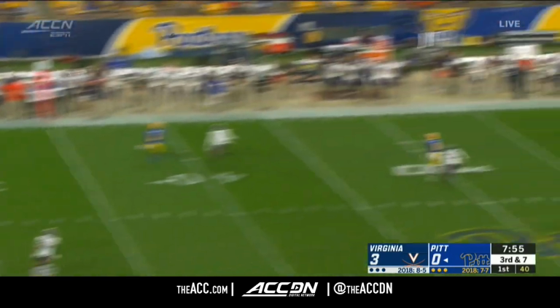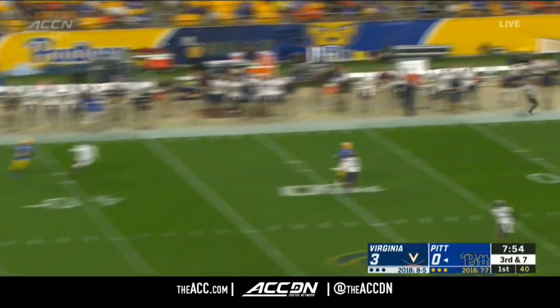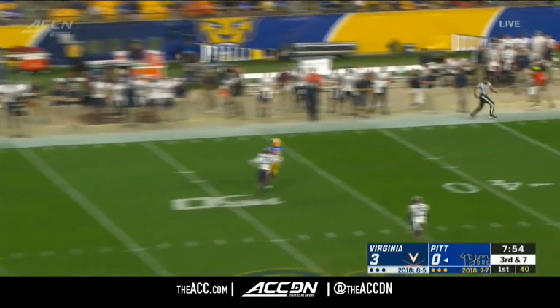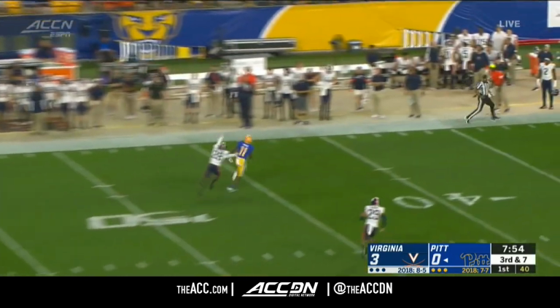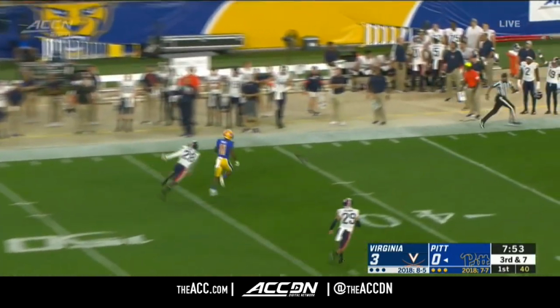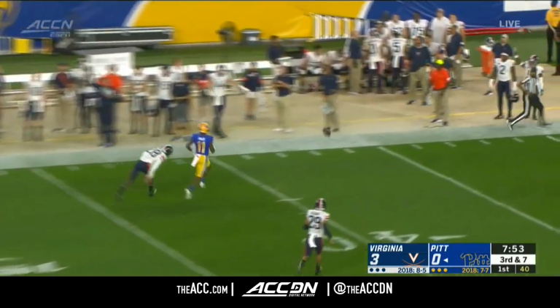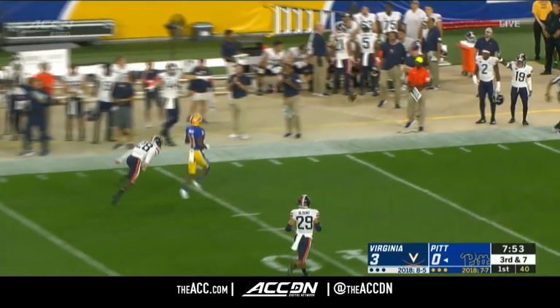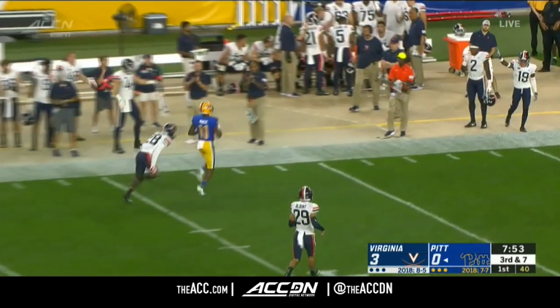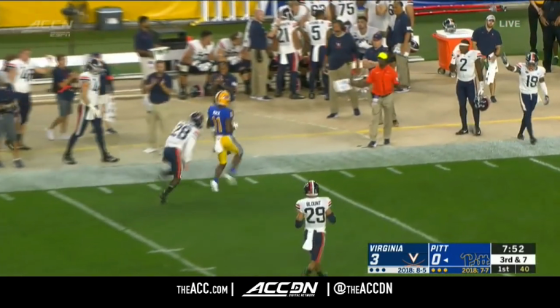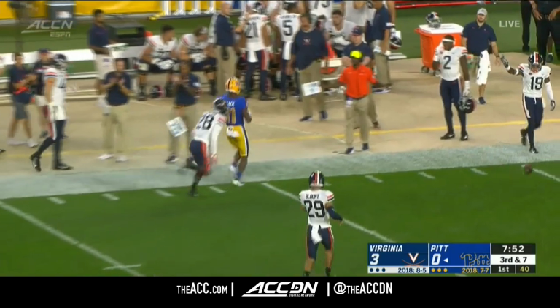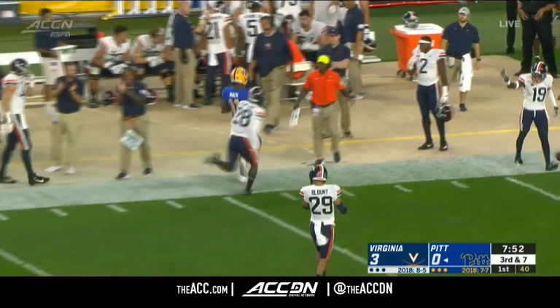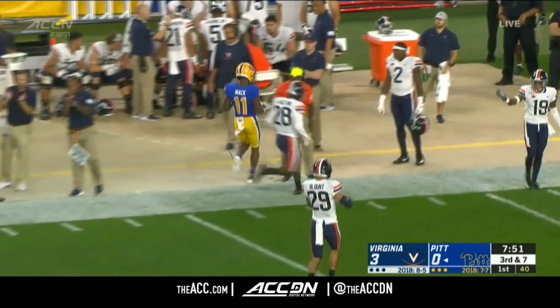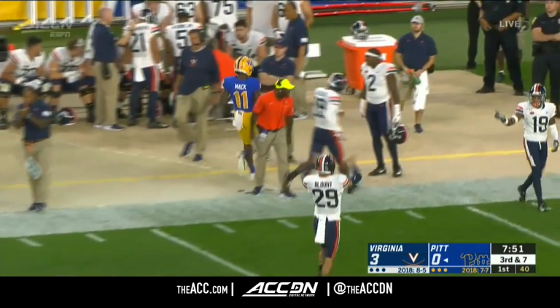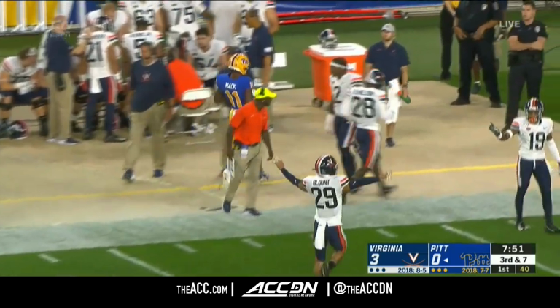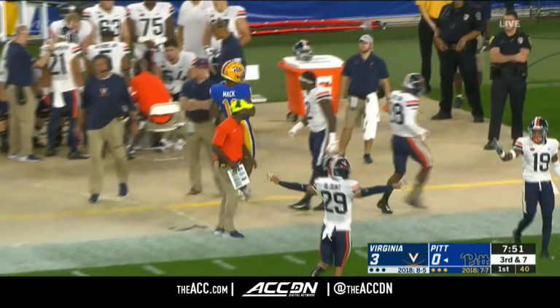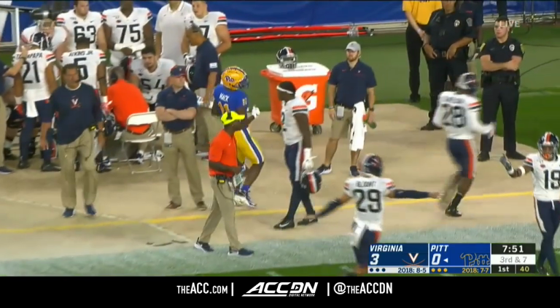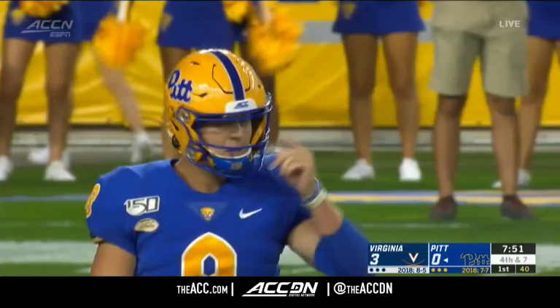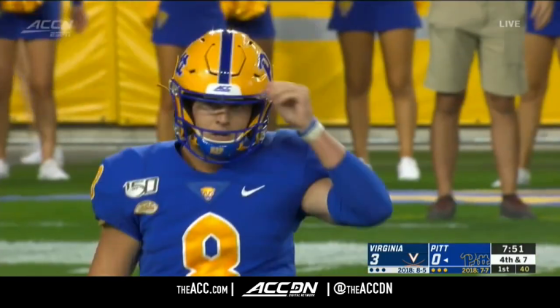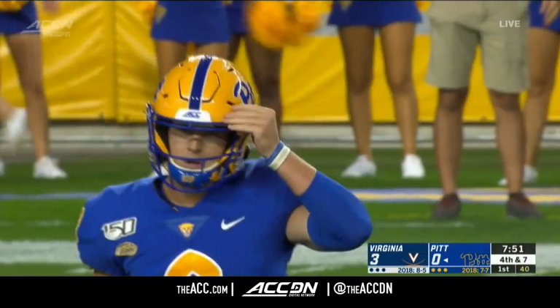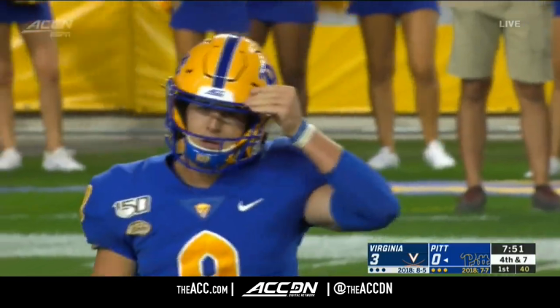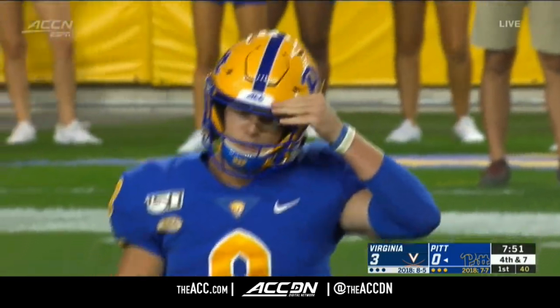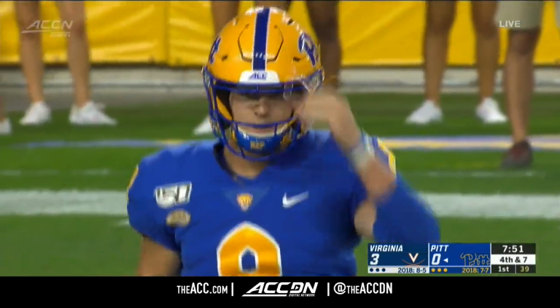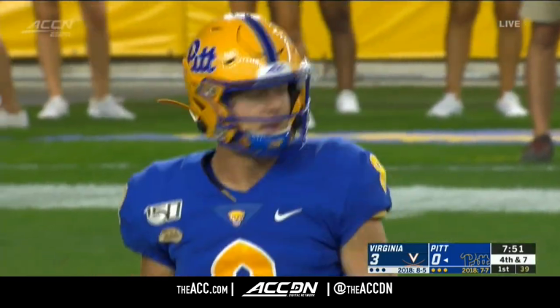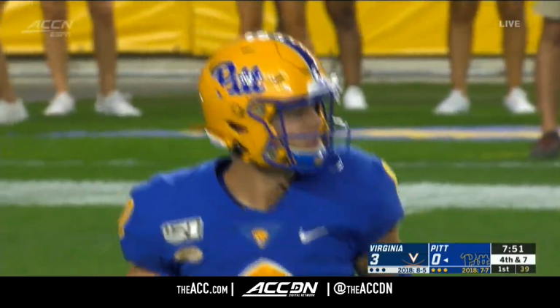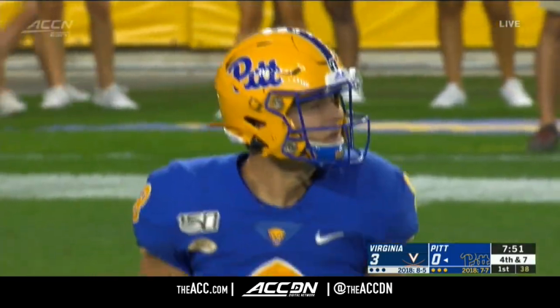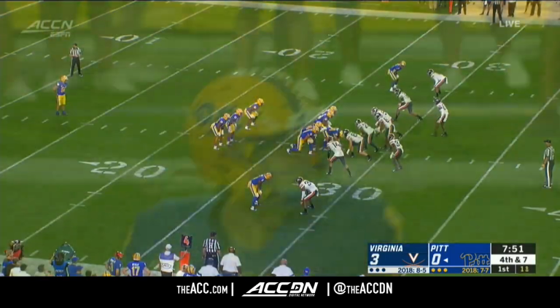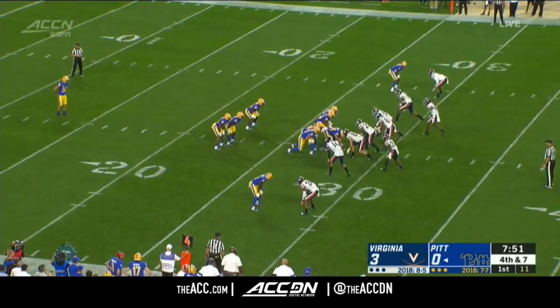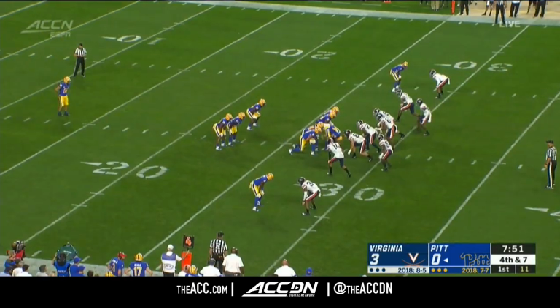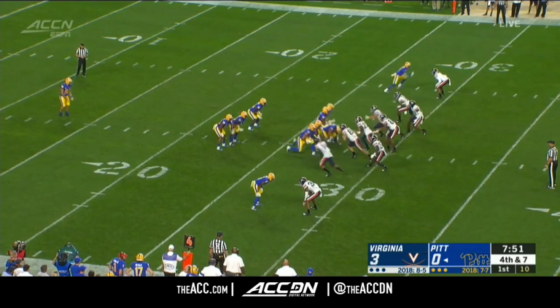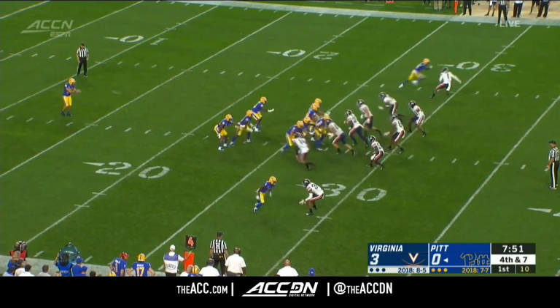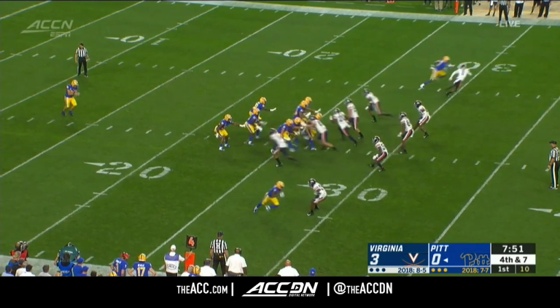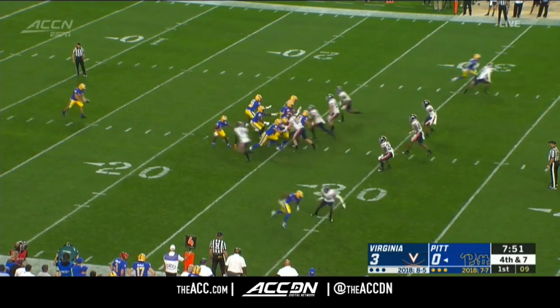Pickett fires looking for Mack — overthrown on a shot play. He had the safety Brent Nelson, which has produced a ton of NFL punters.